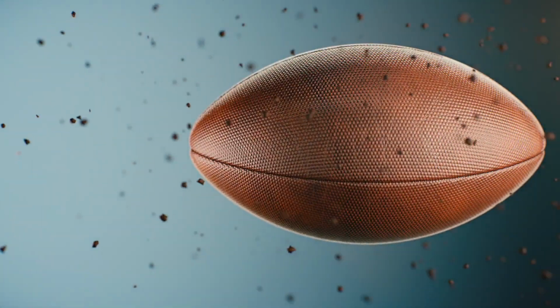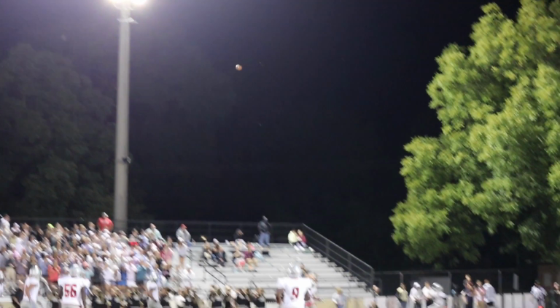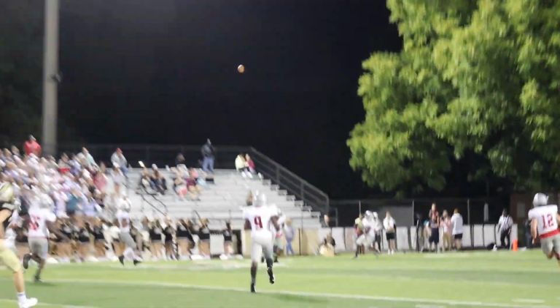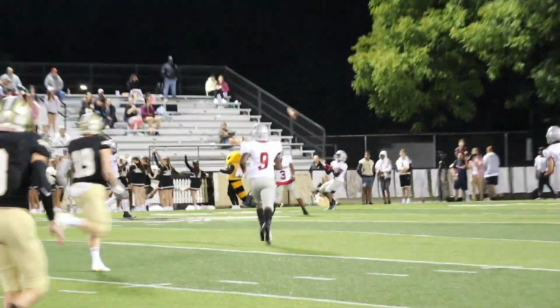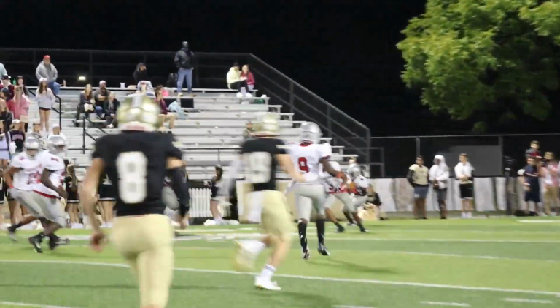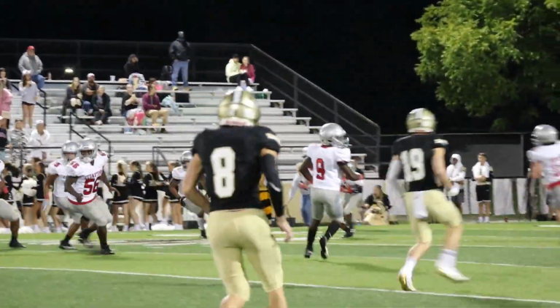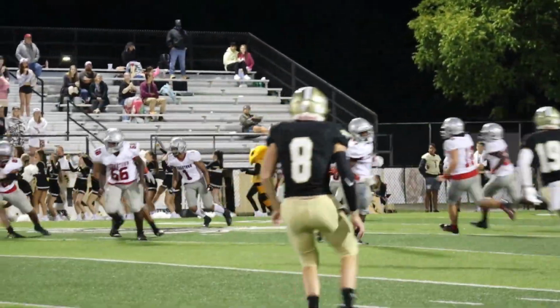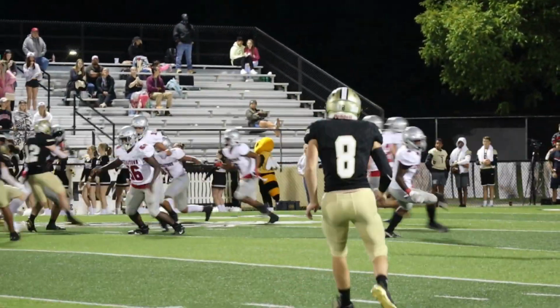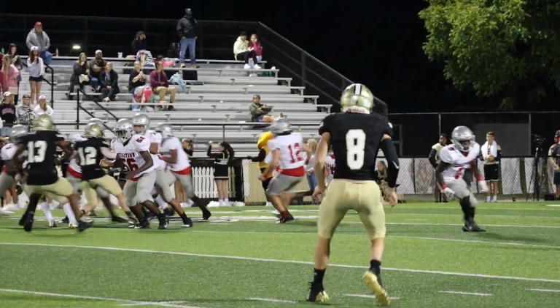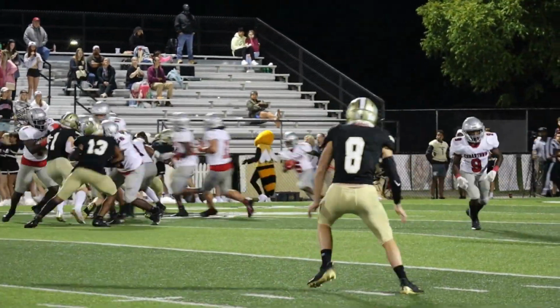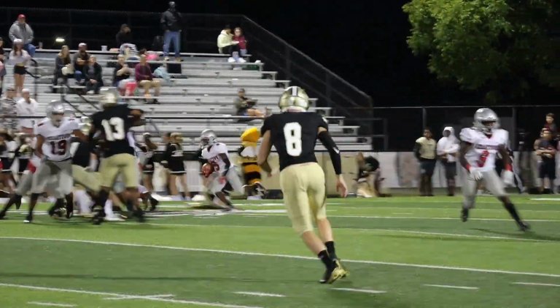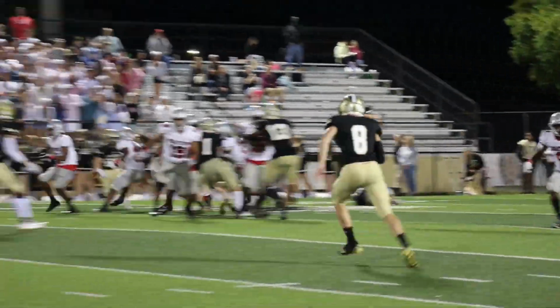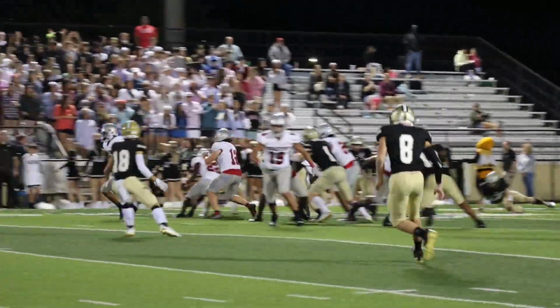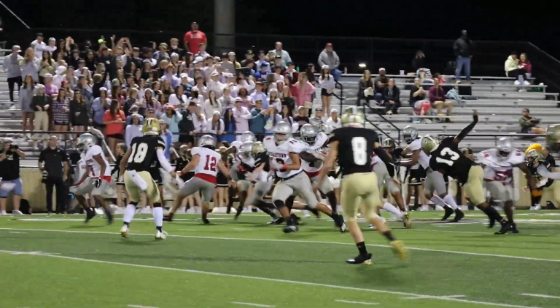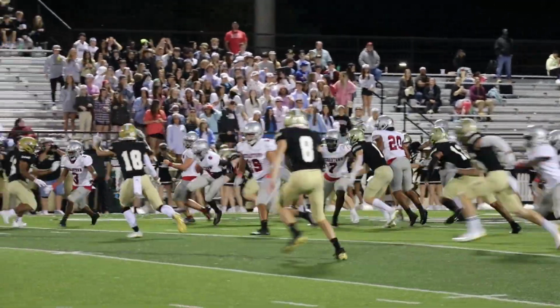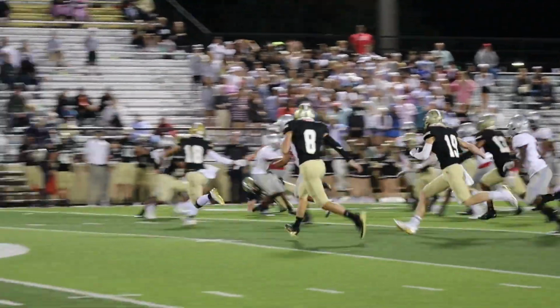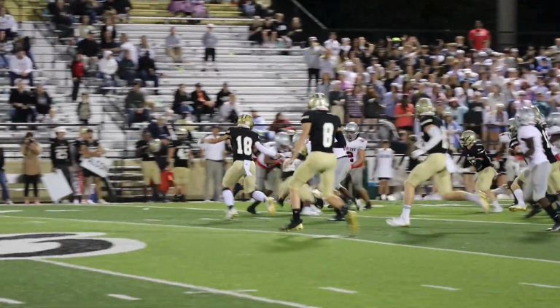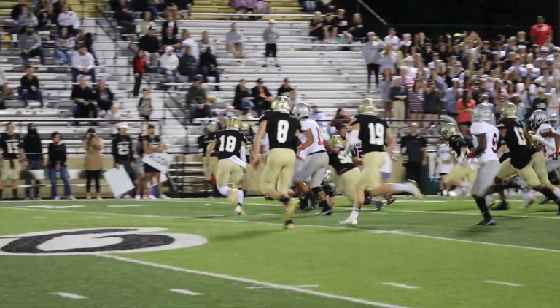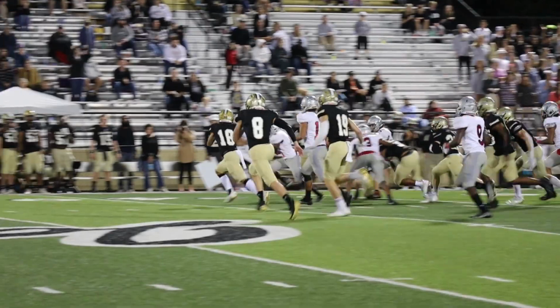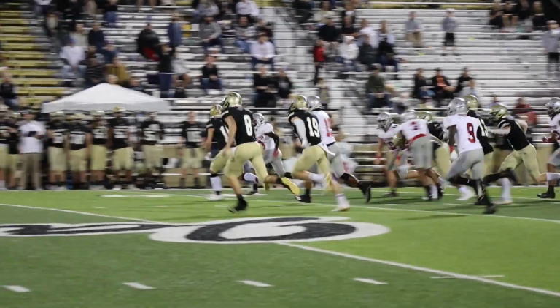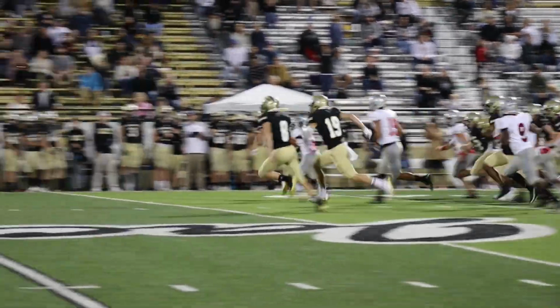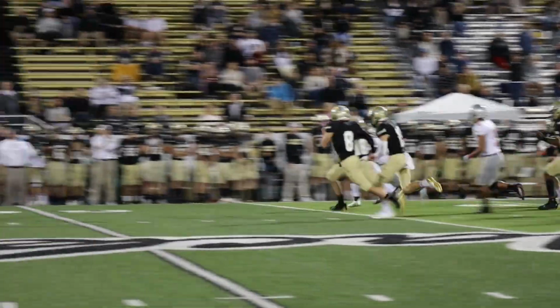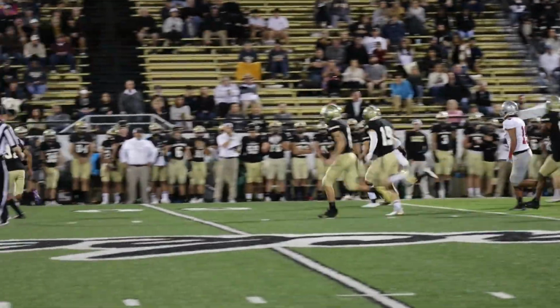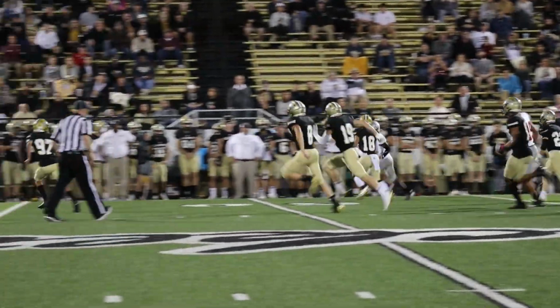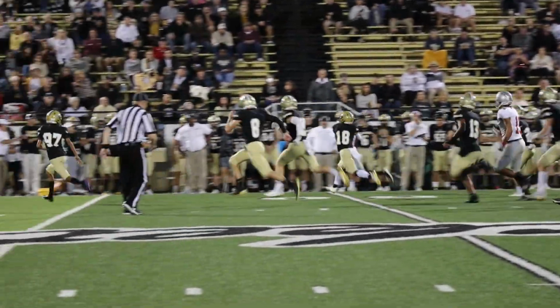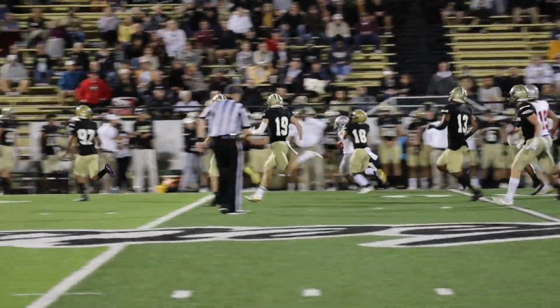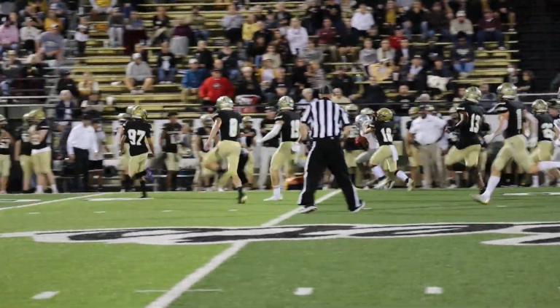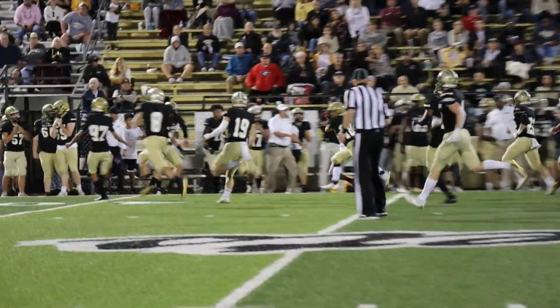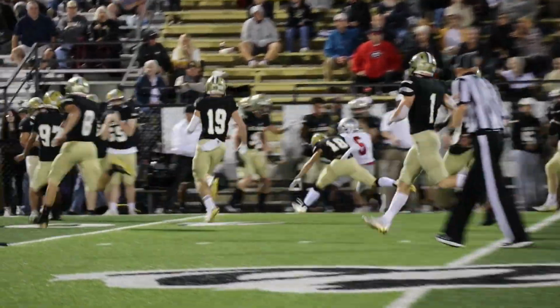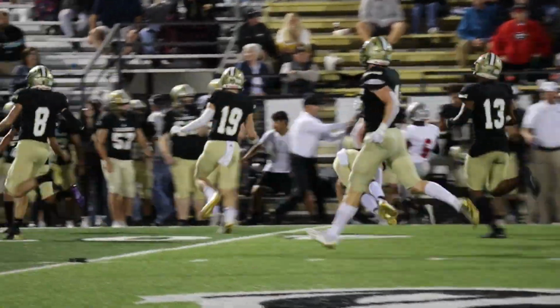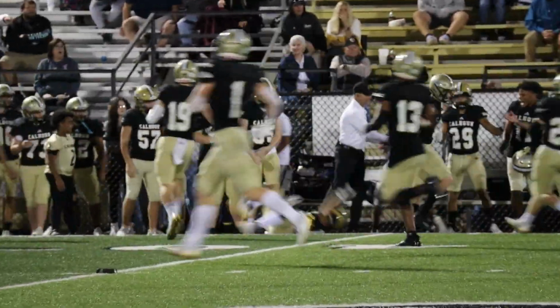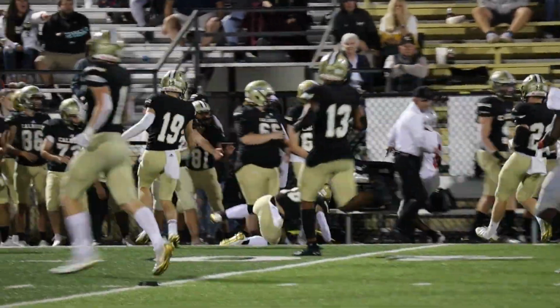Check out this big kickoff return from Cedartown's Camarion Davis as he breaks several tackles and makes it up the sideline to put the Bulldogs into good field position in the third quarter.